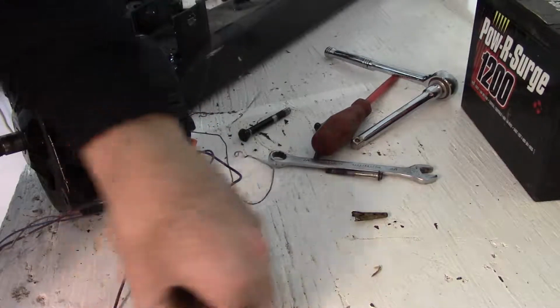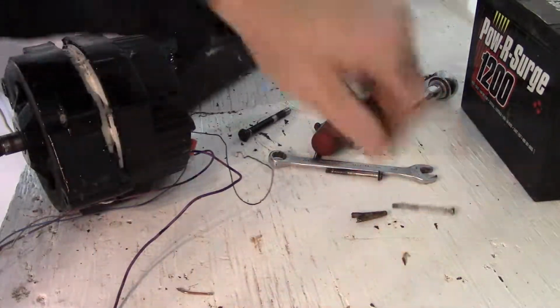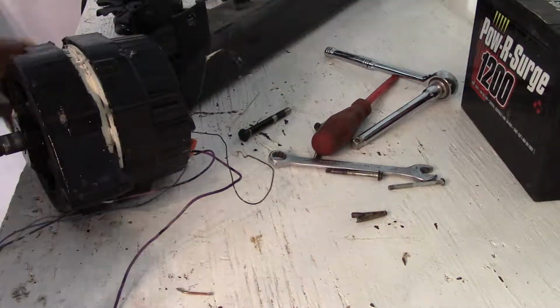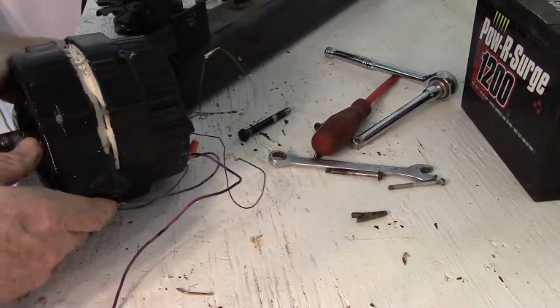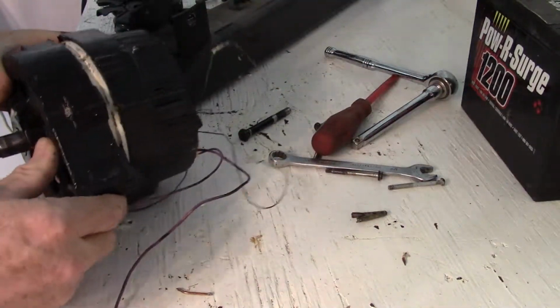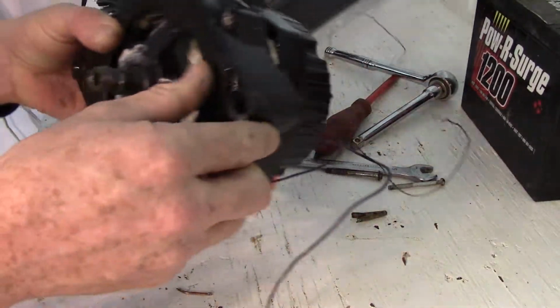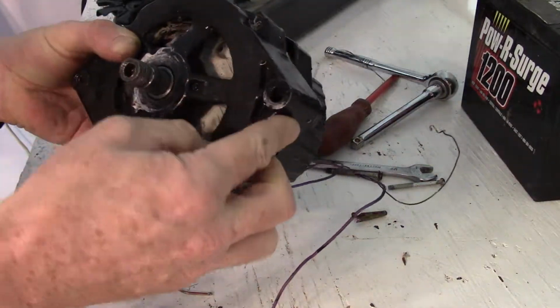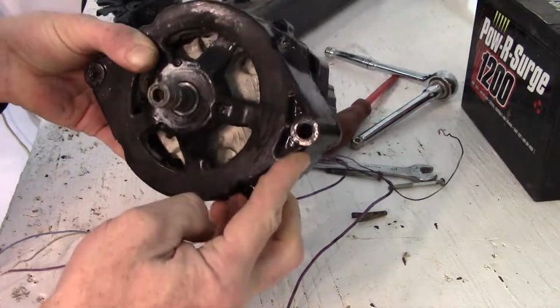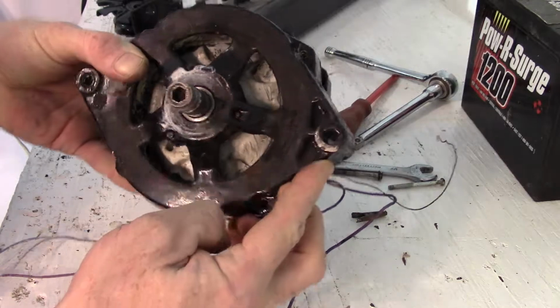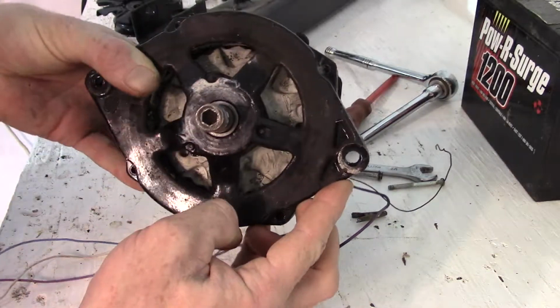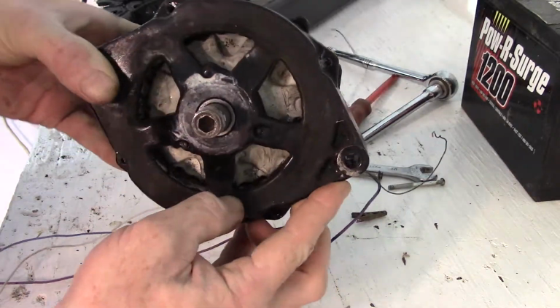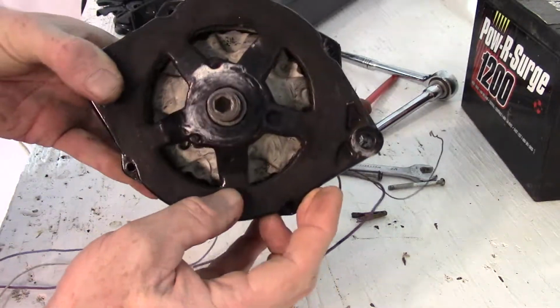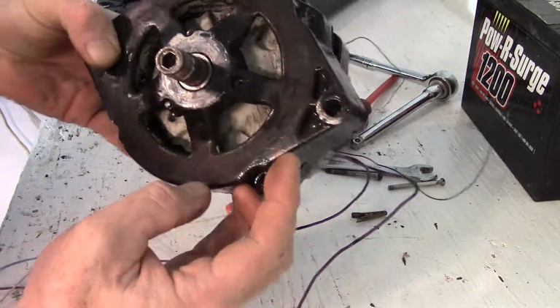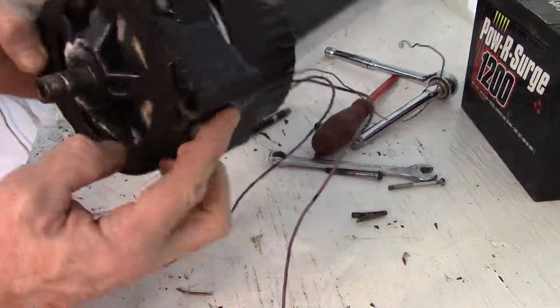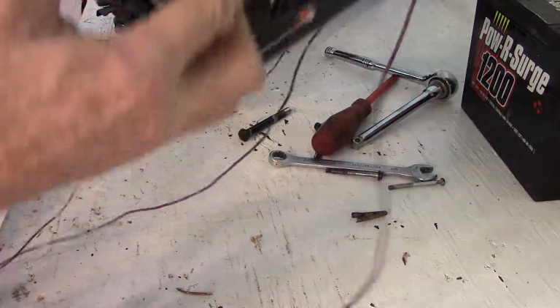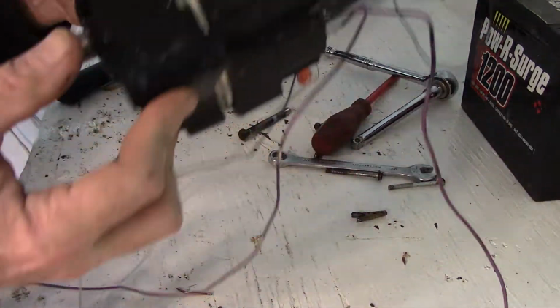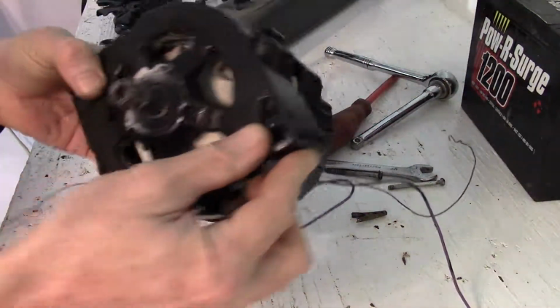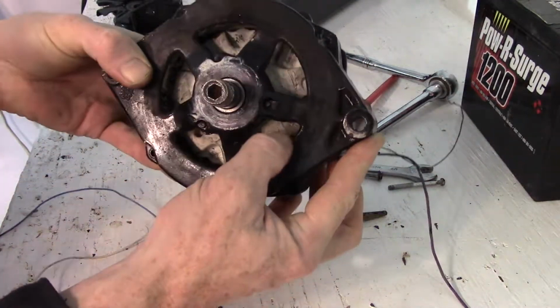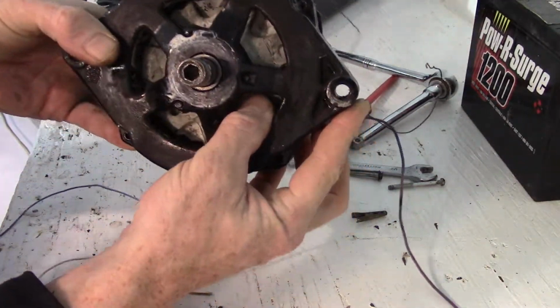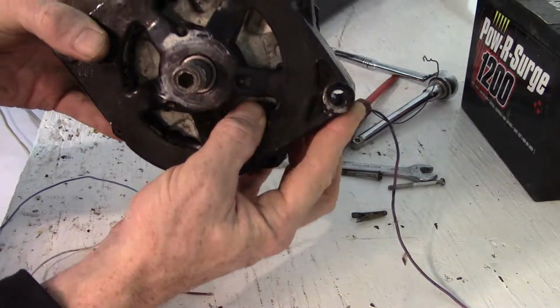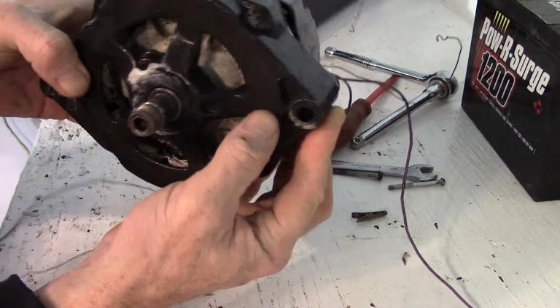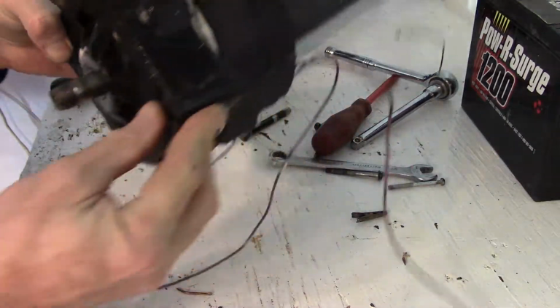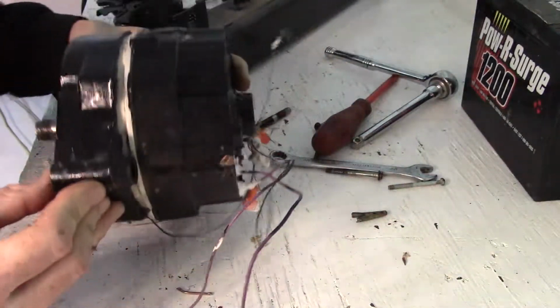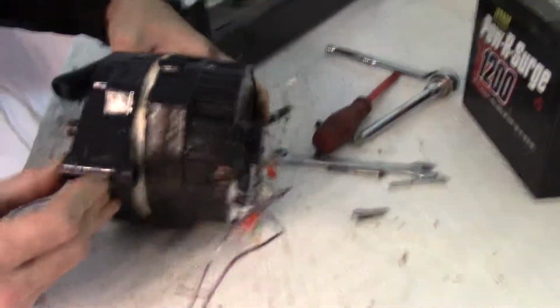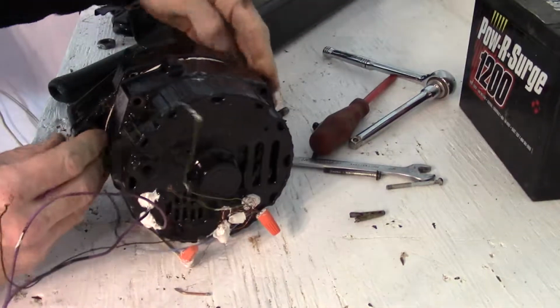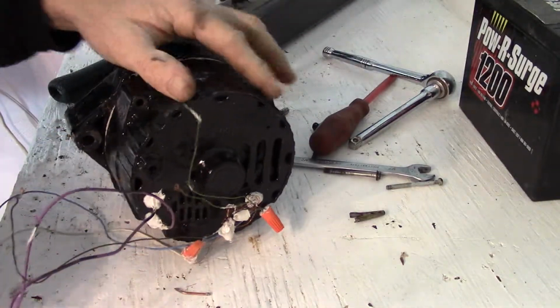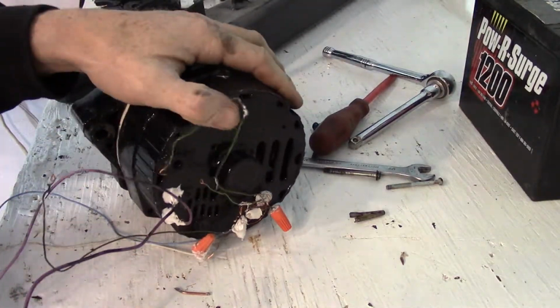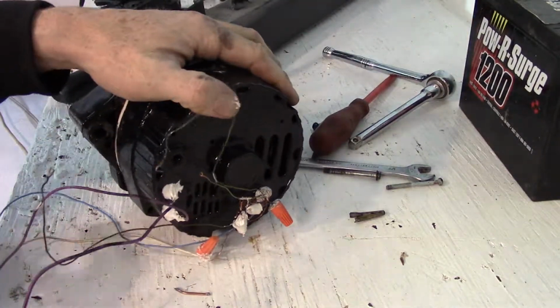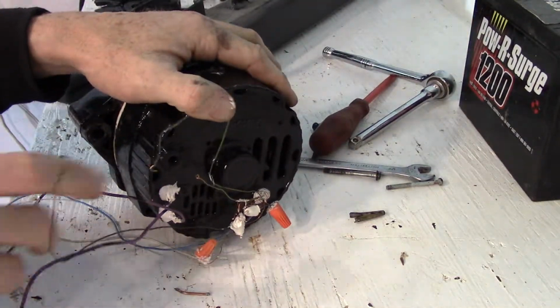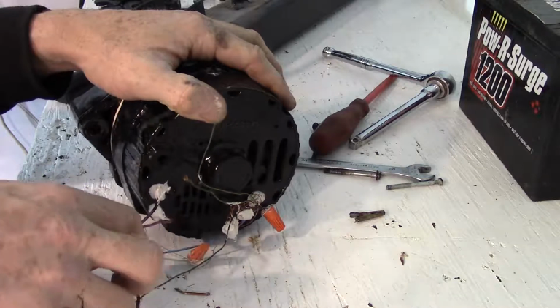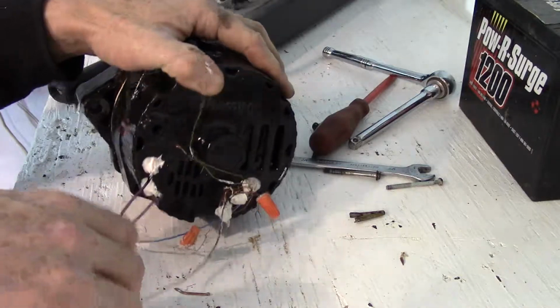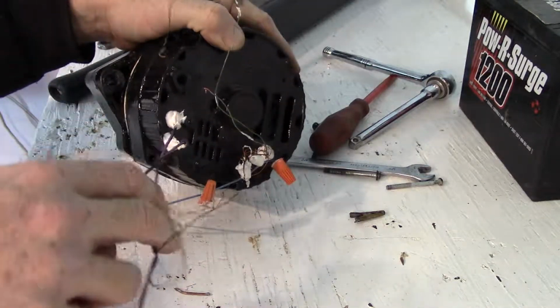This is the inside of a self-exciting Delco alternator. I've made it so it self-excites by putting magnets in the rotor. The brushes are hooked directly to these purple wires.